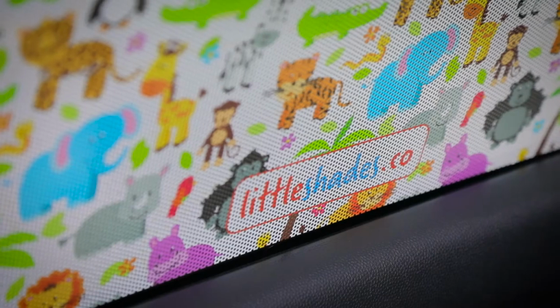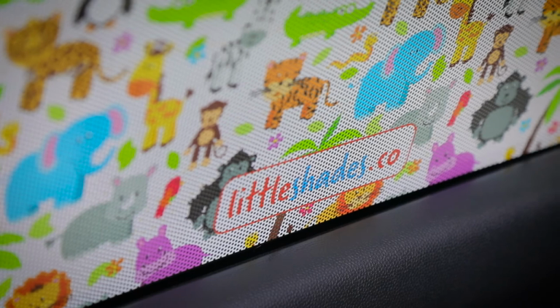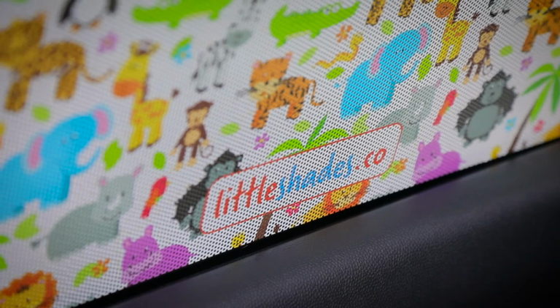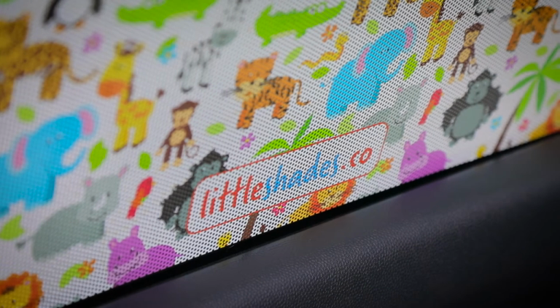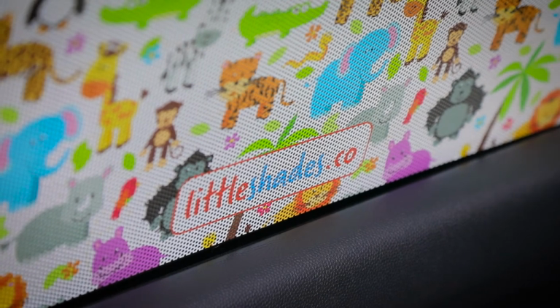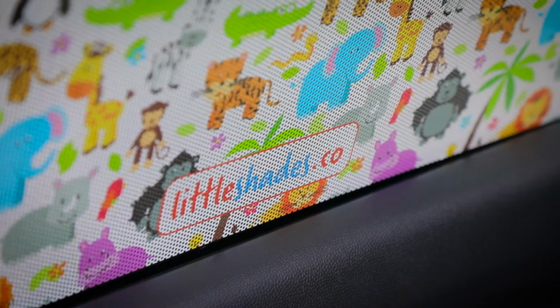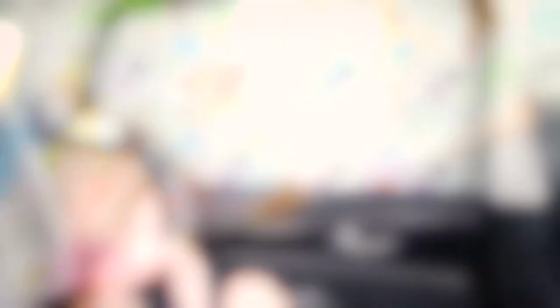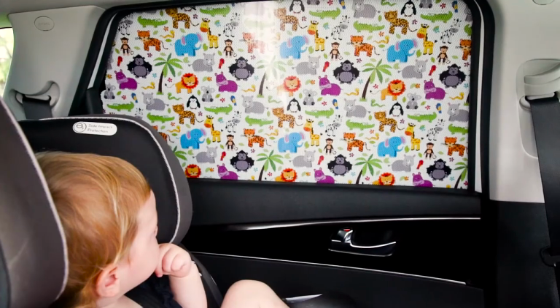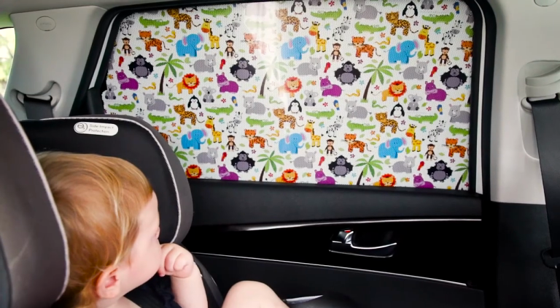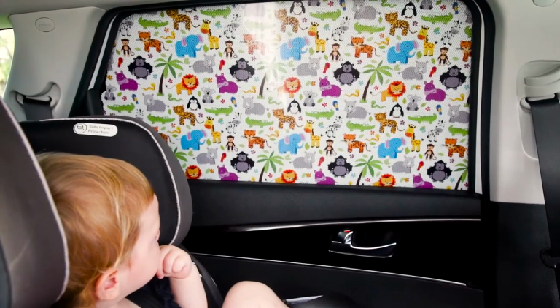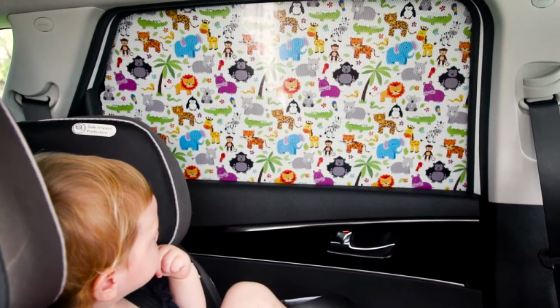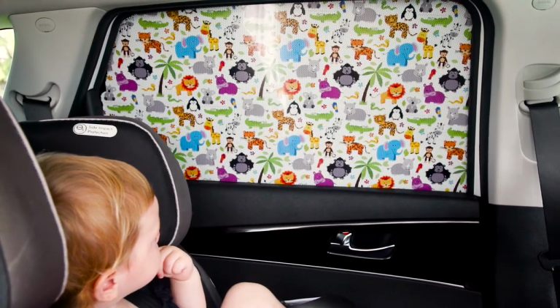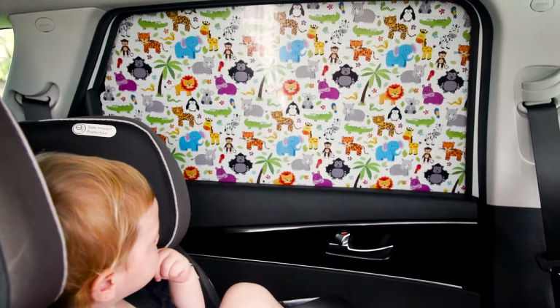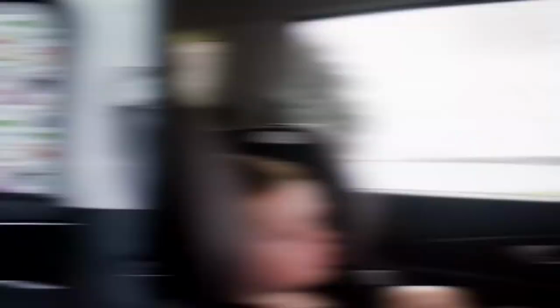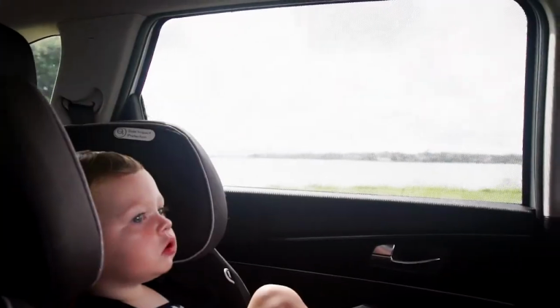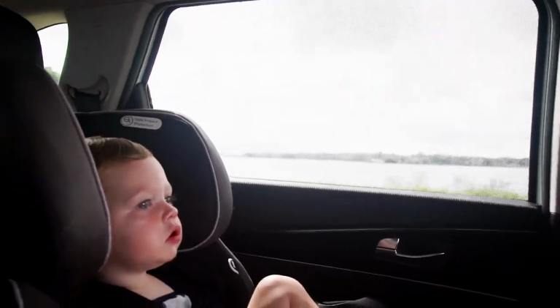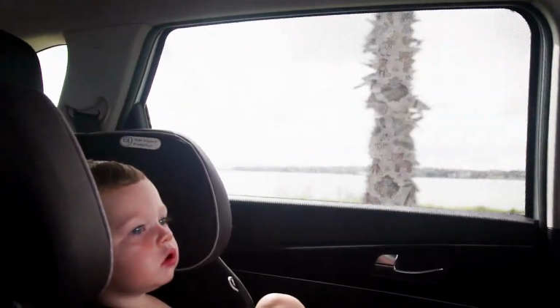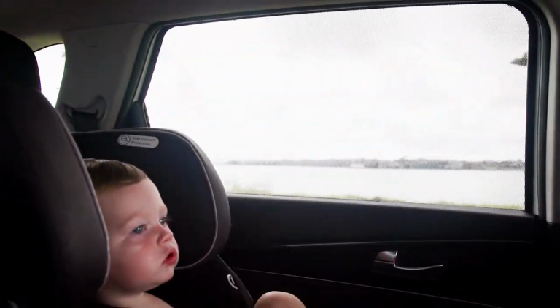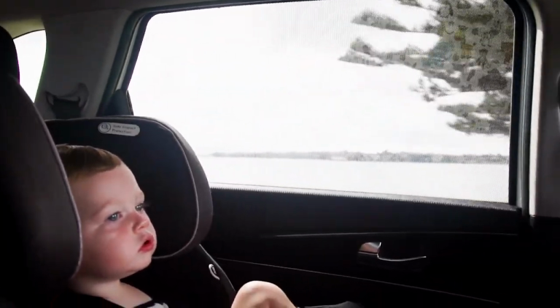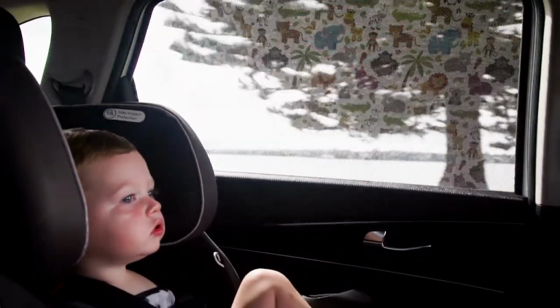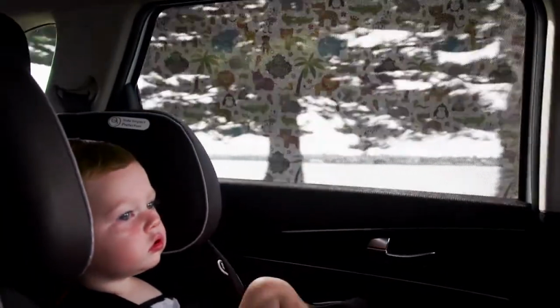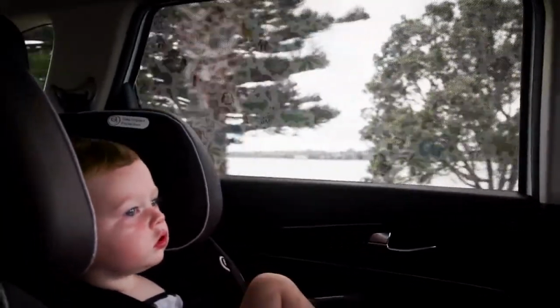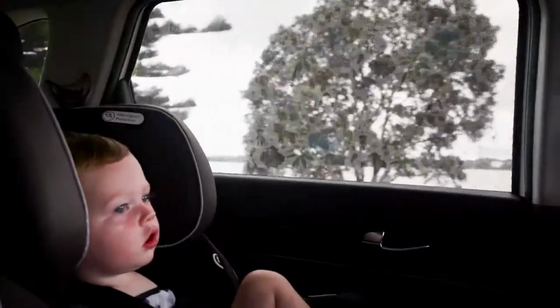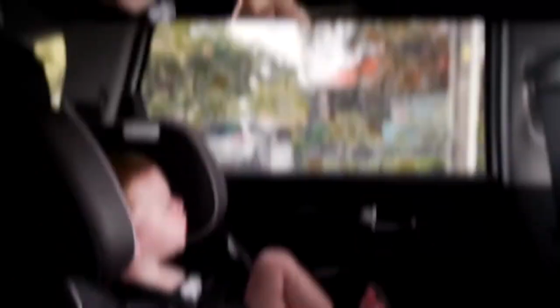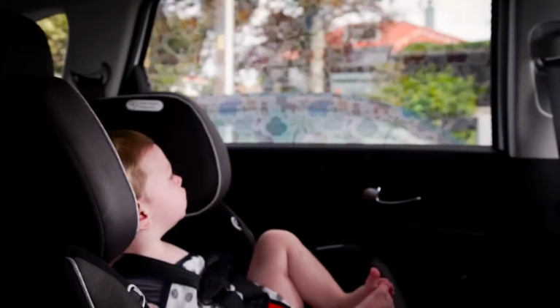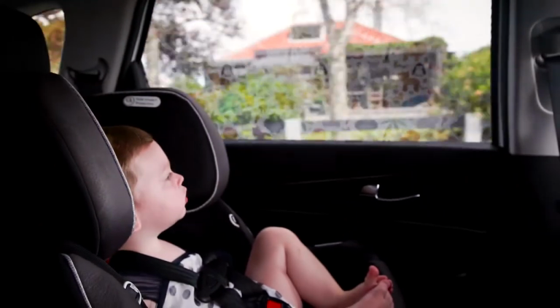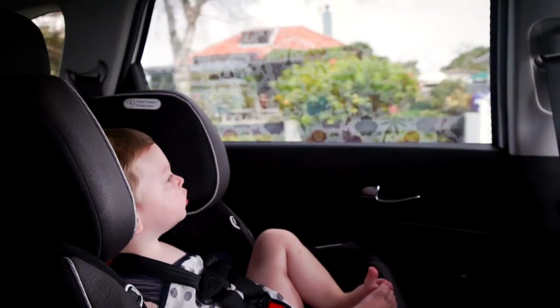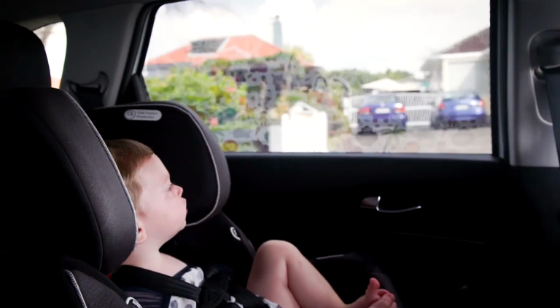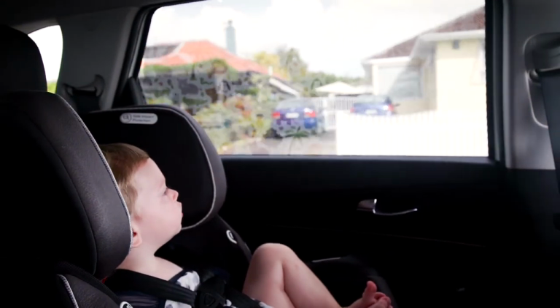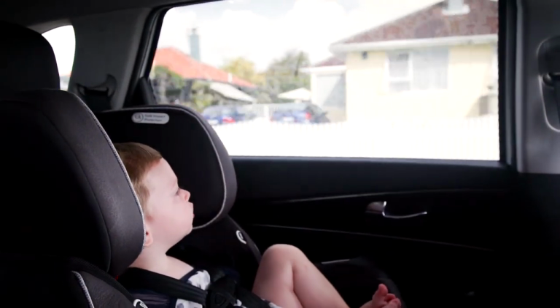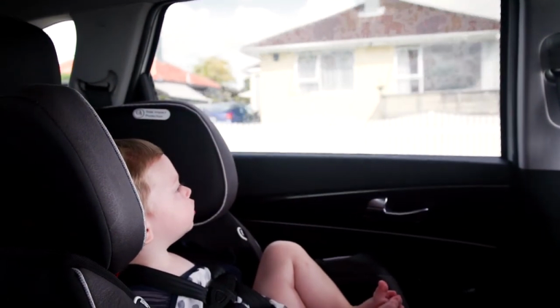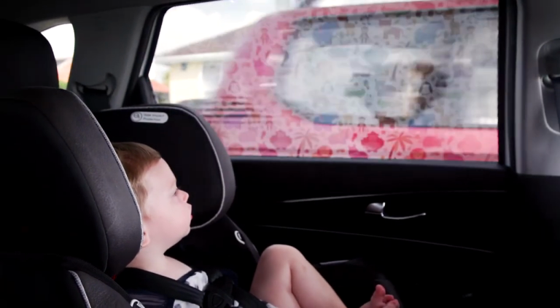Little Shades act just like traditional window tints, providing sun protection and creating some privacy. The unique design allows you to maintain visibility in and out of the window, whilst your little ones can enjoy their favourite scene while you are out and about.